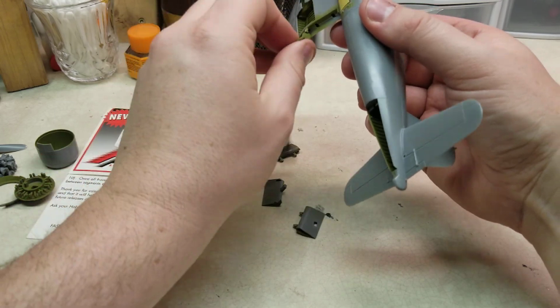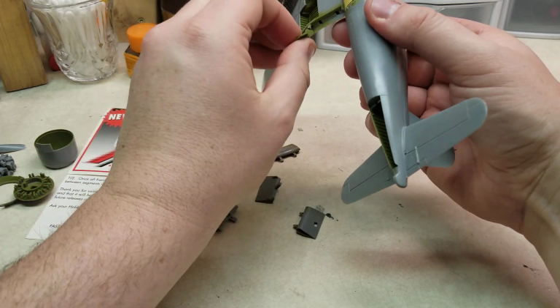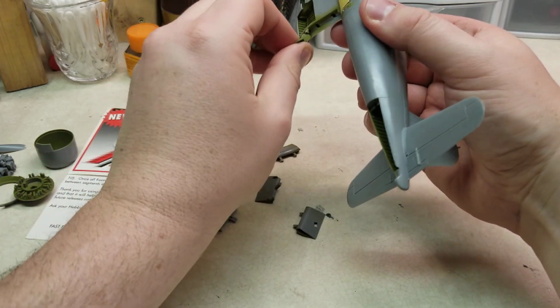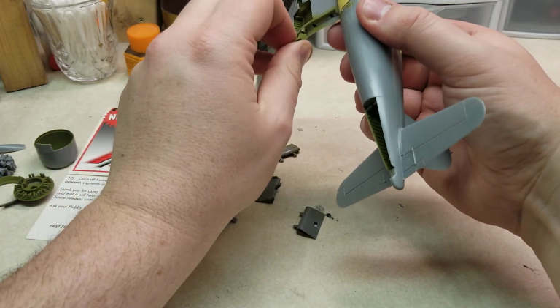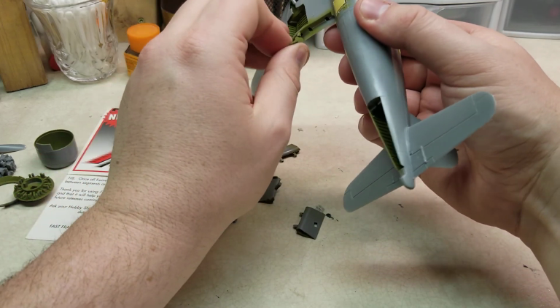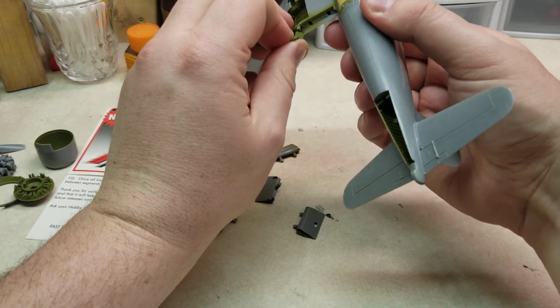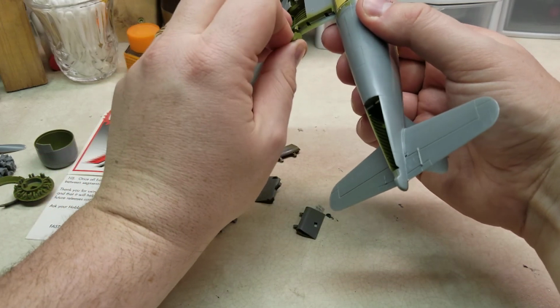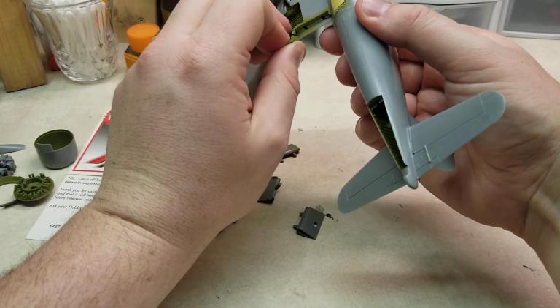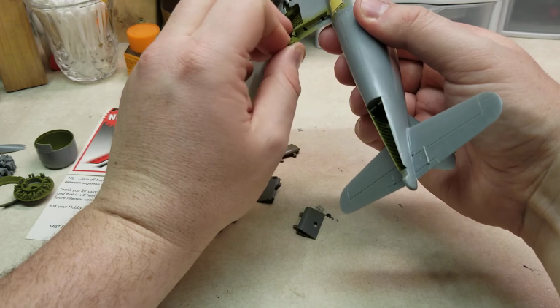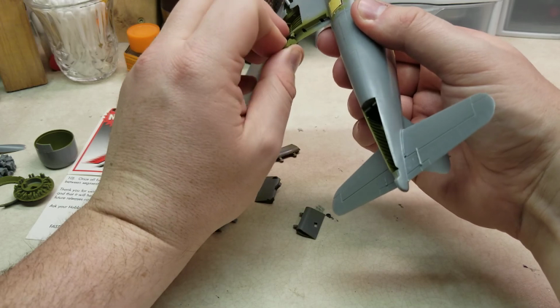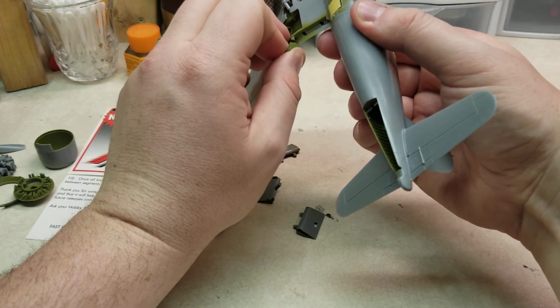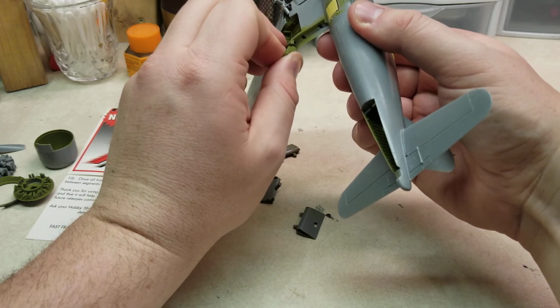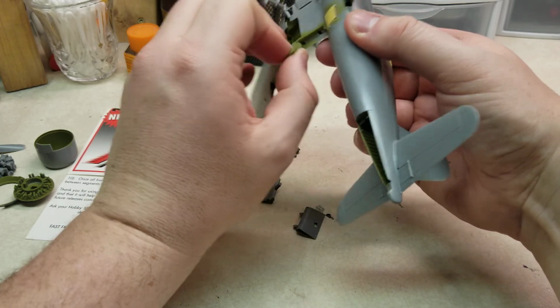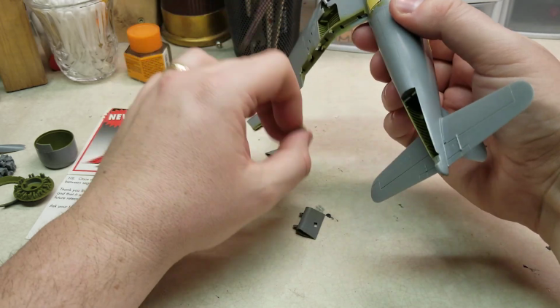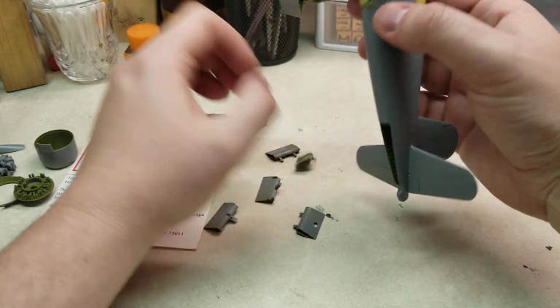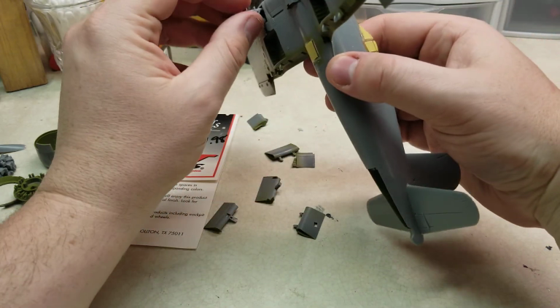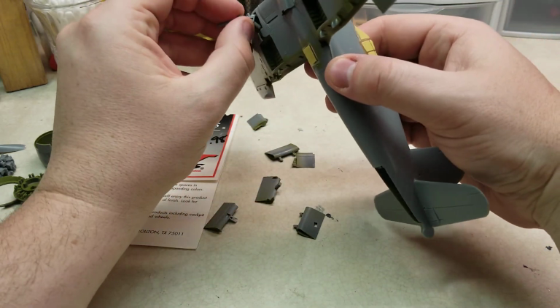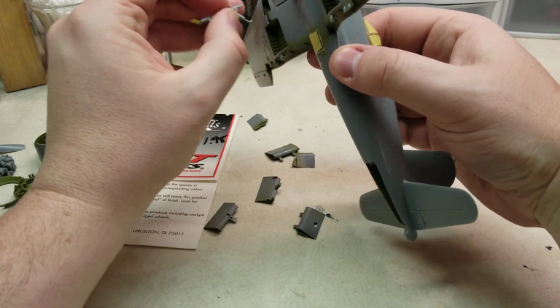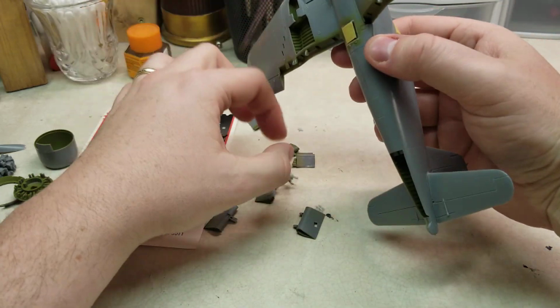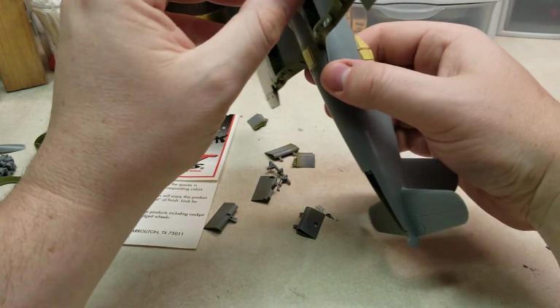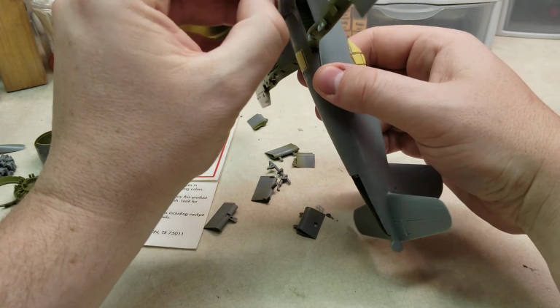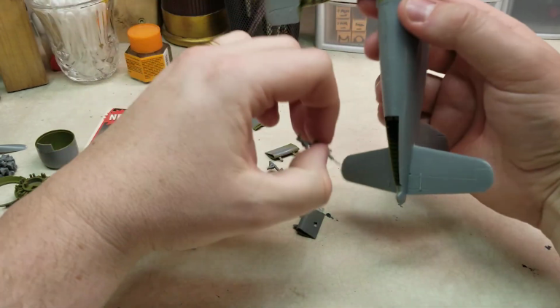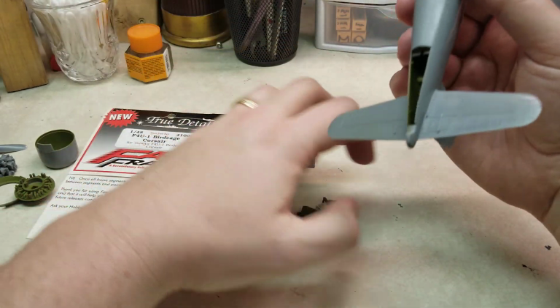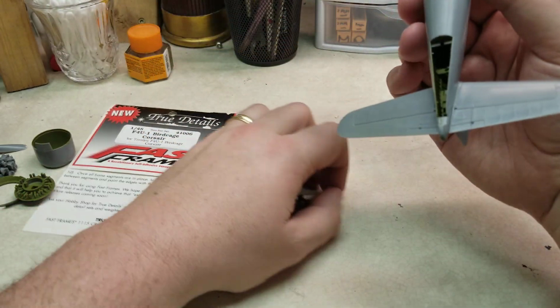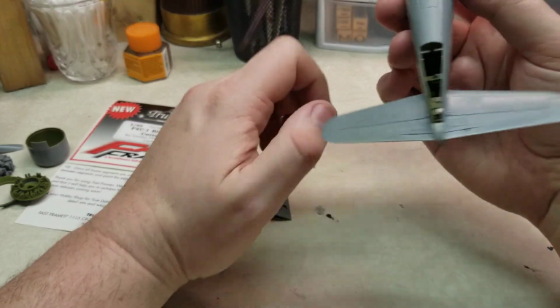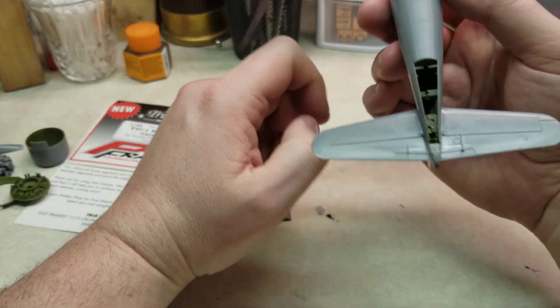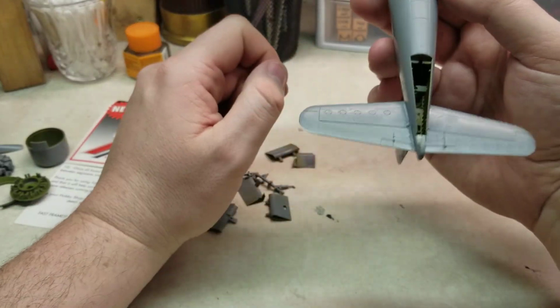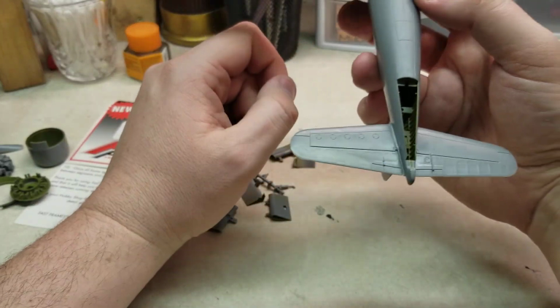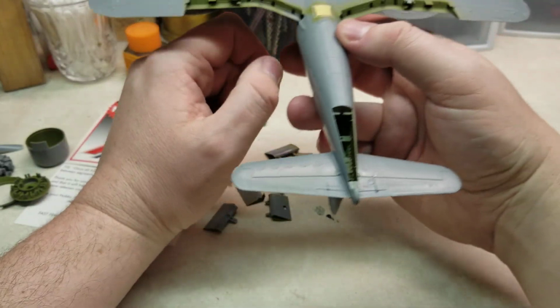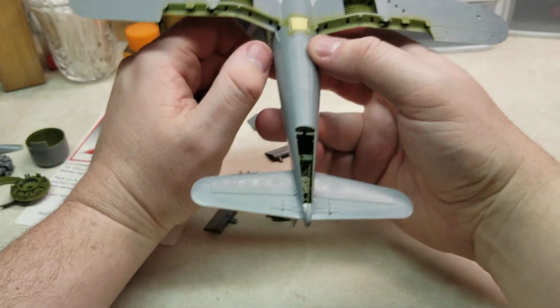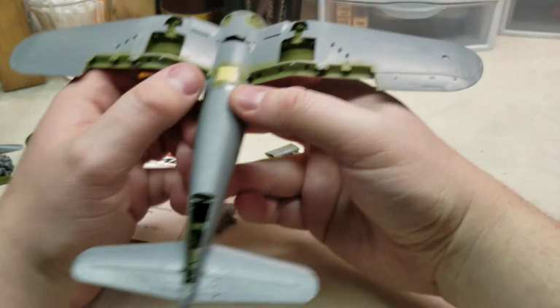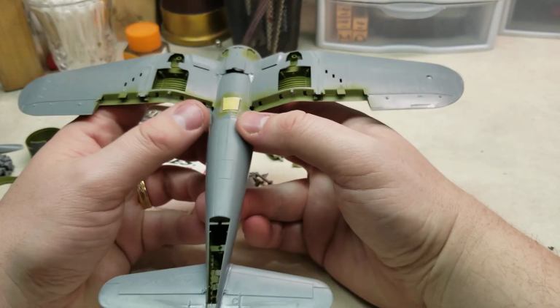As you can see, we got the glass in, we also got the fuselage mounted to the wings, so she's starting to really come together here. Next up, I'm going to go around with the interior green one more time.